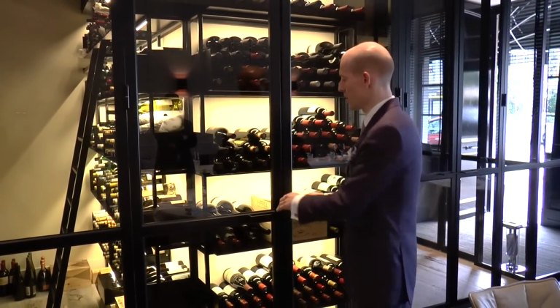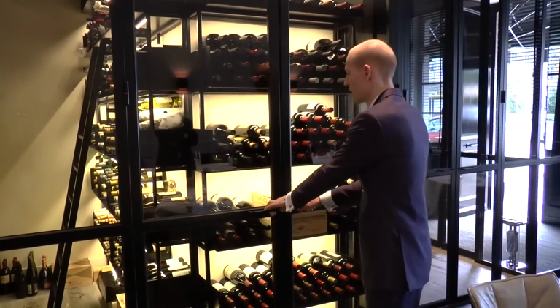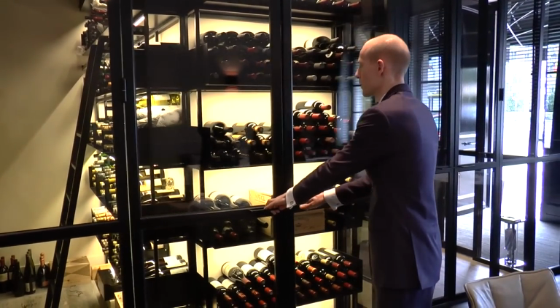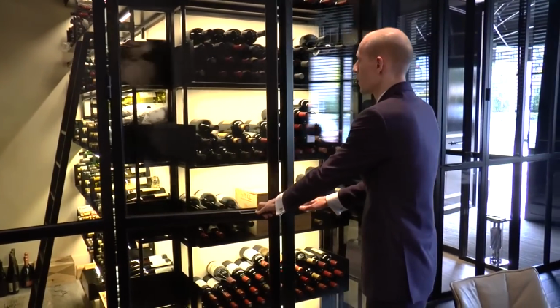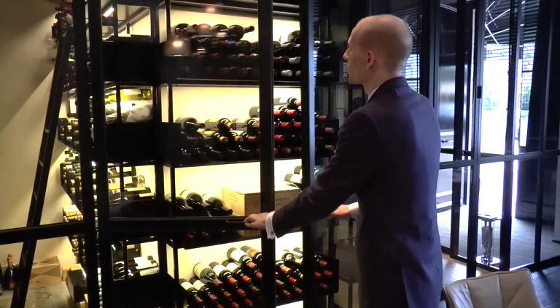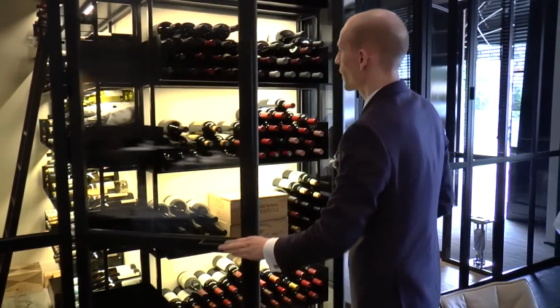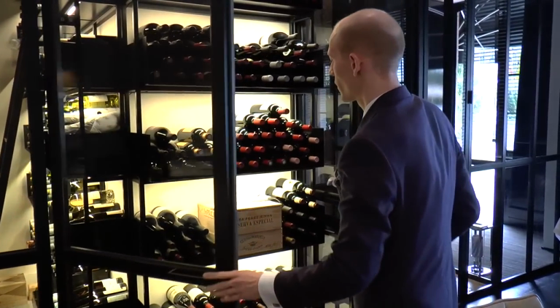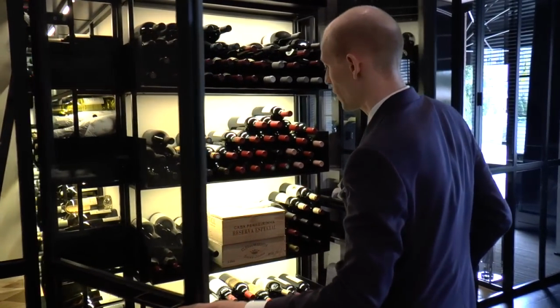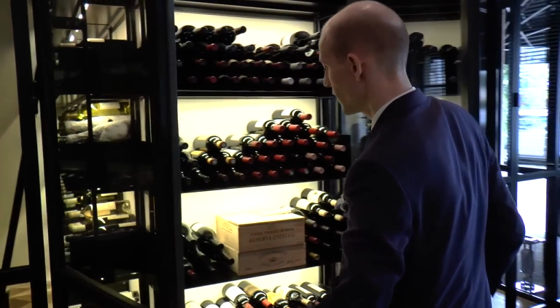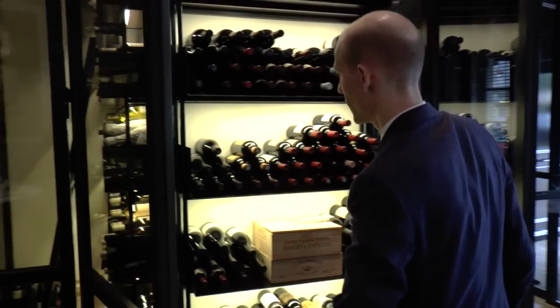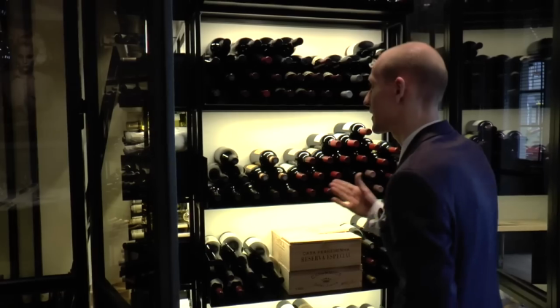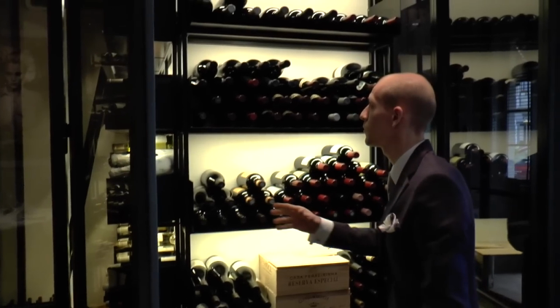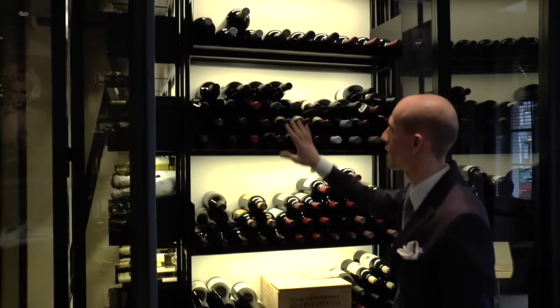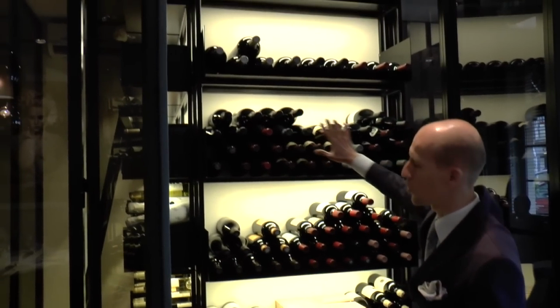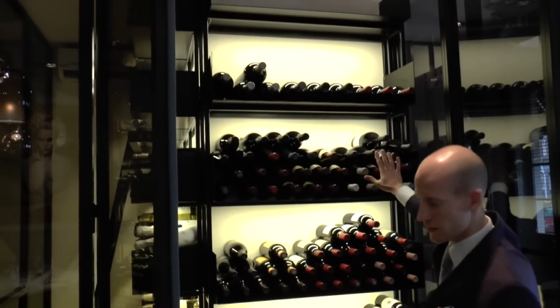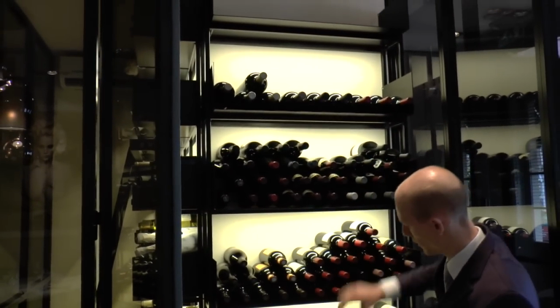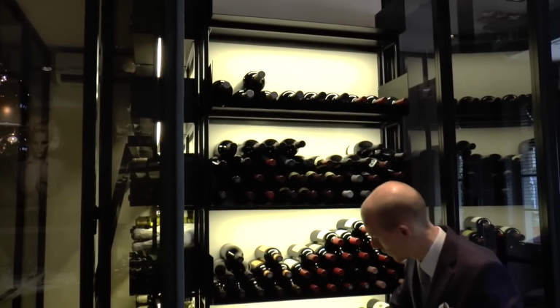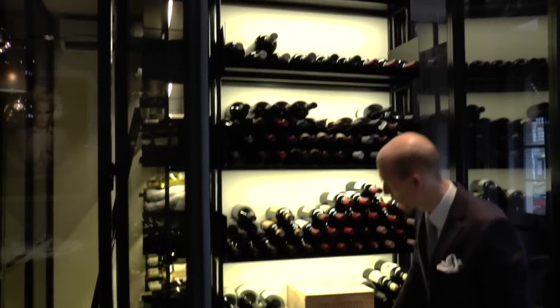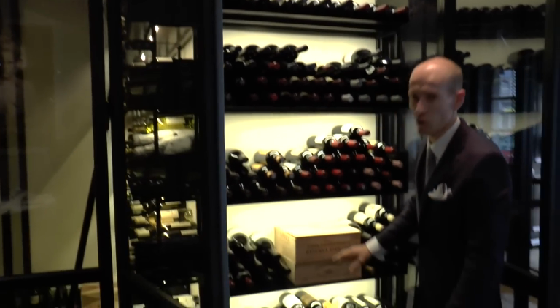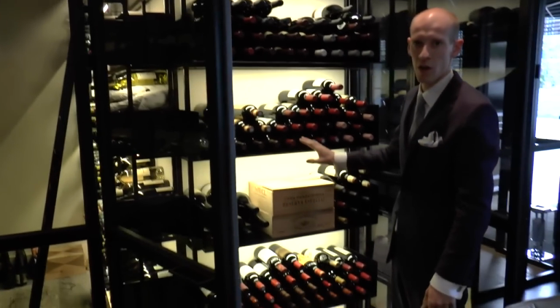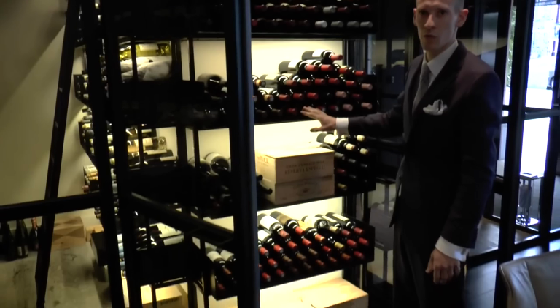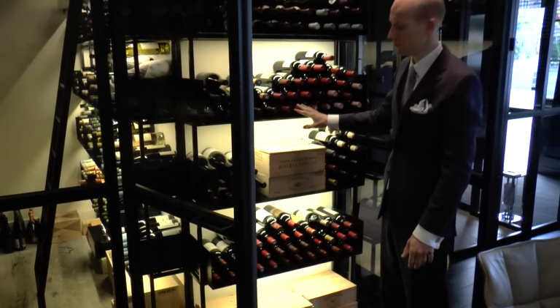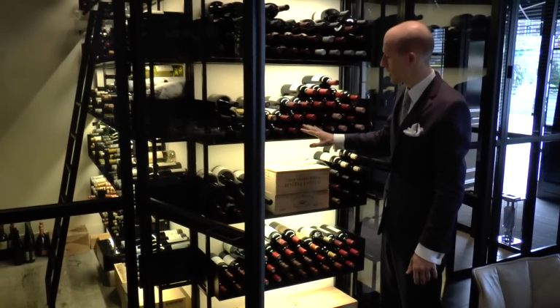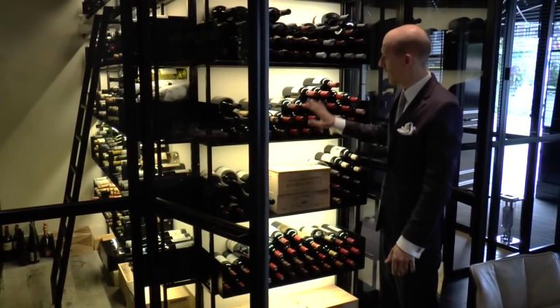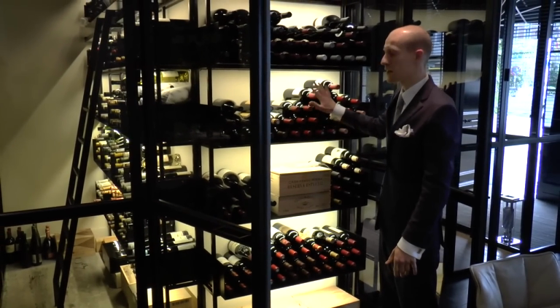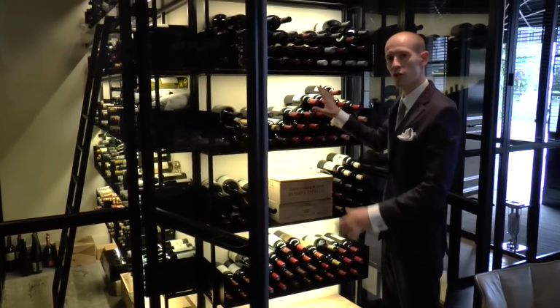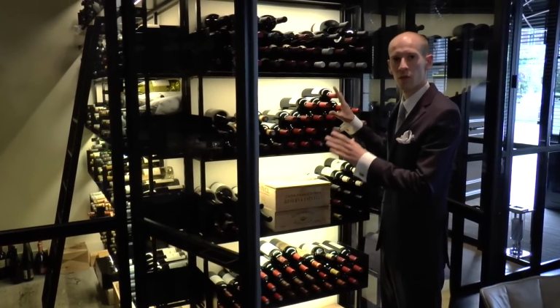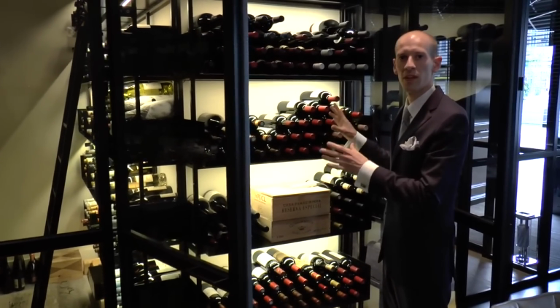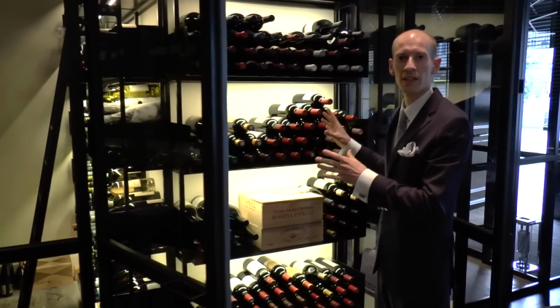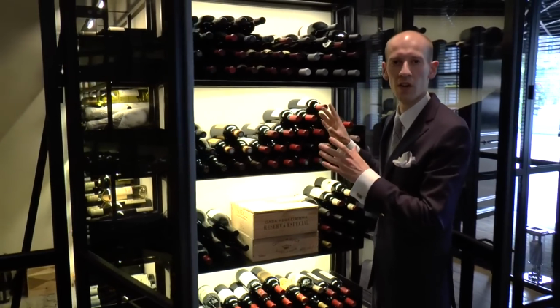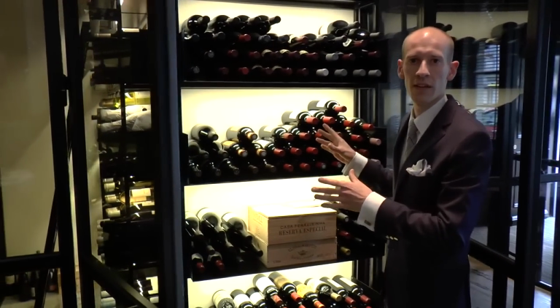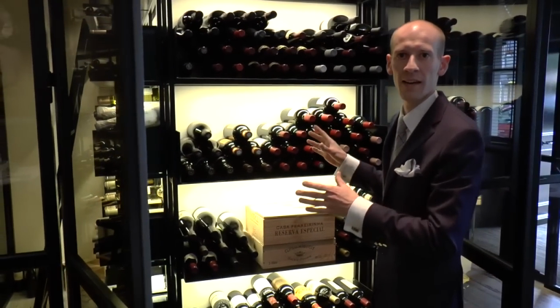Here we are just having the red wines in the classic style — the Burgundy and the Bordeaux regions — and these are also the only wines we are serving à la carte.